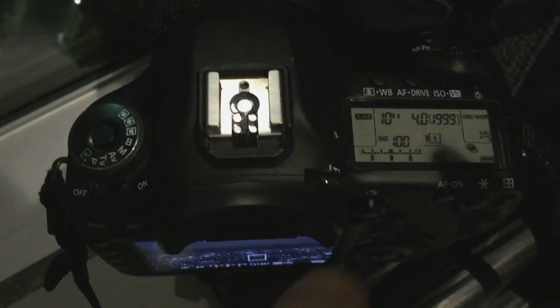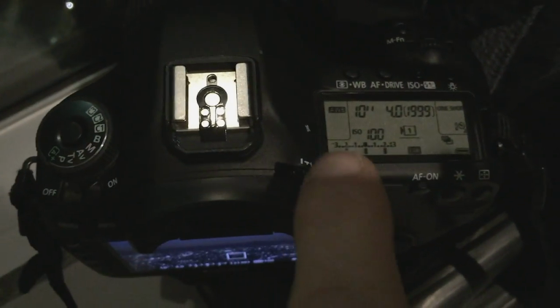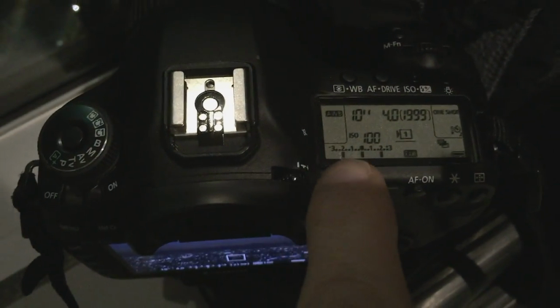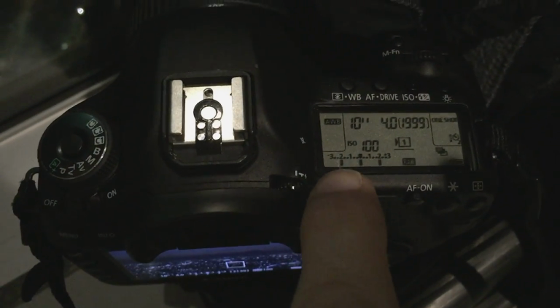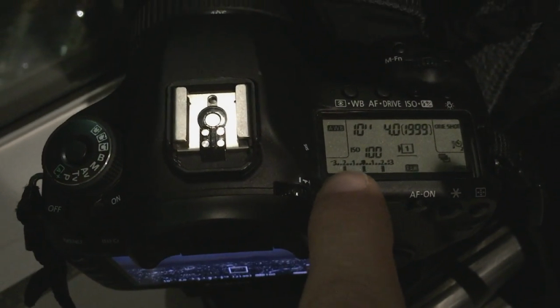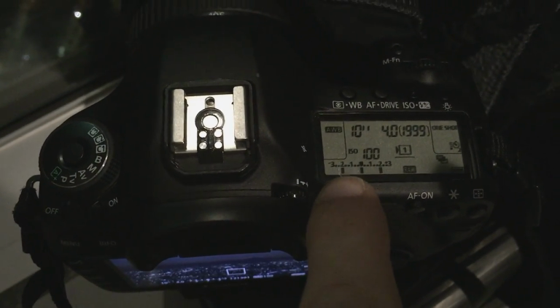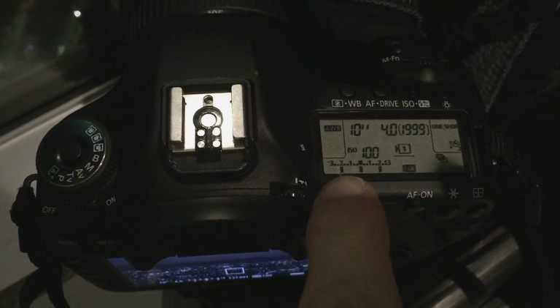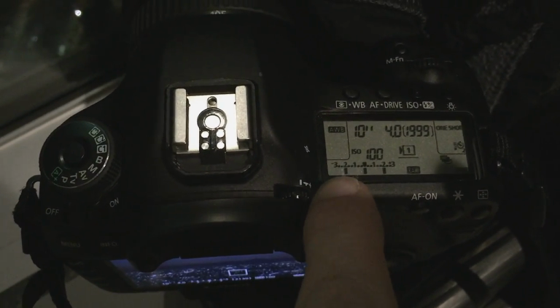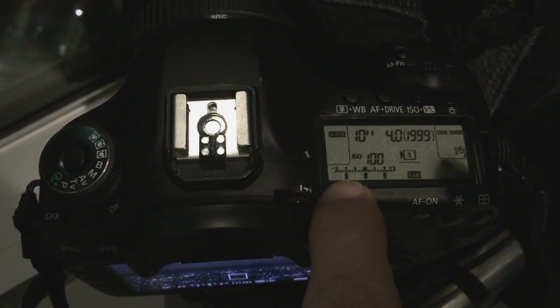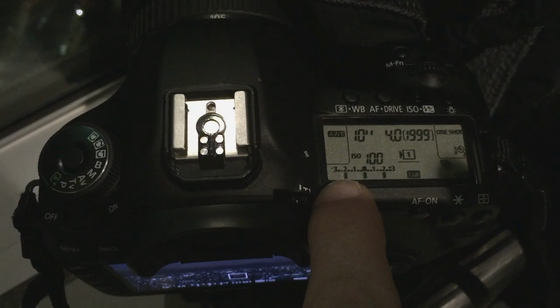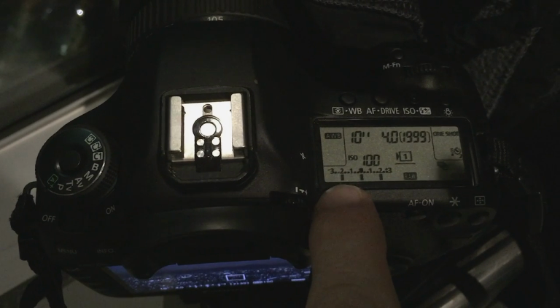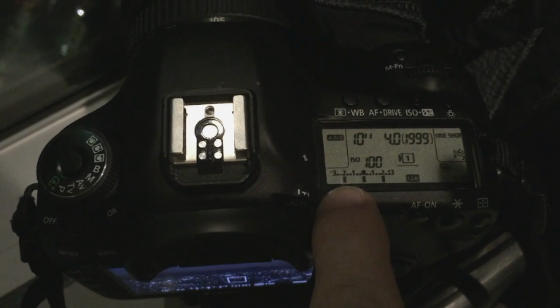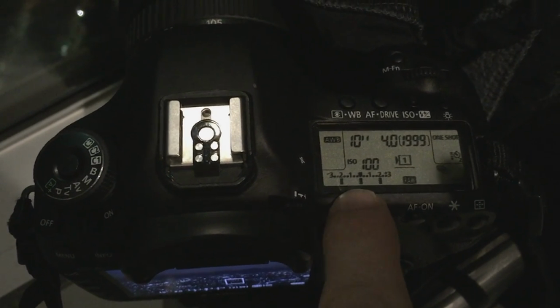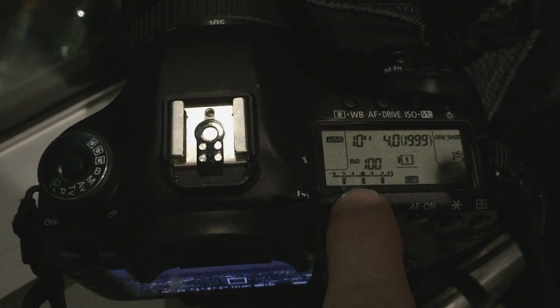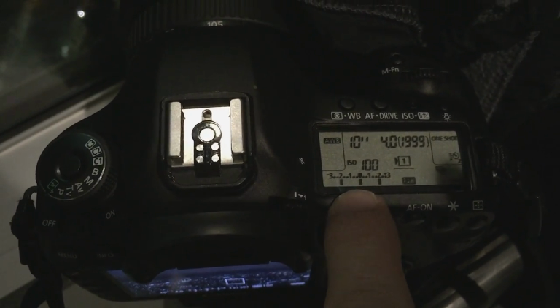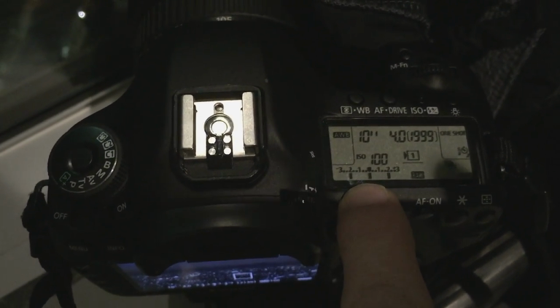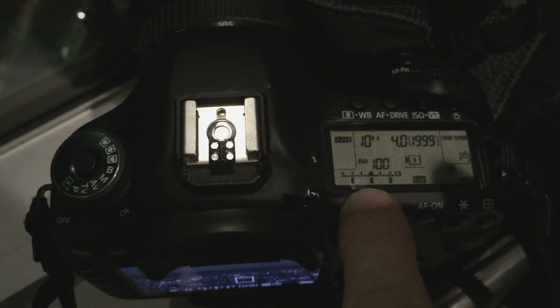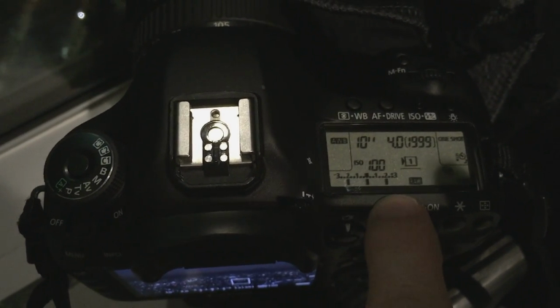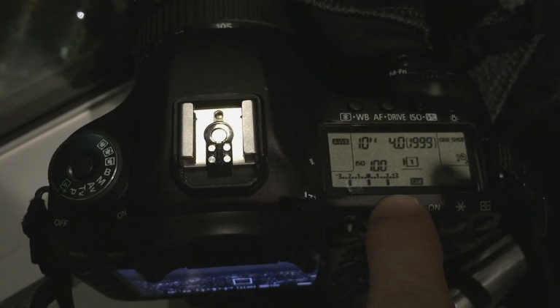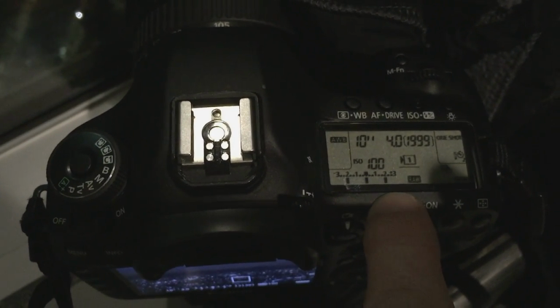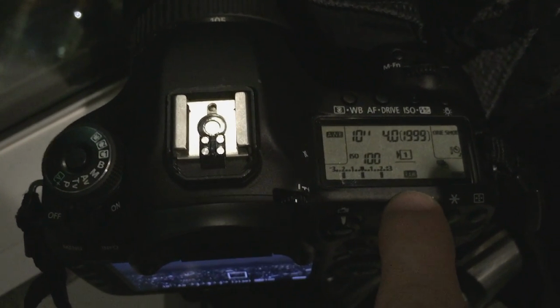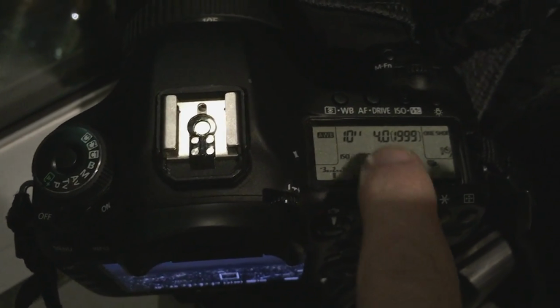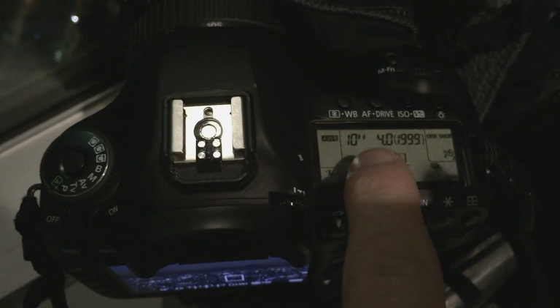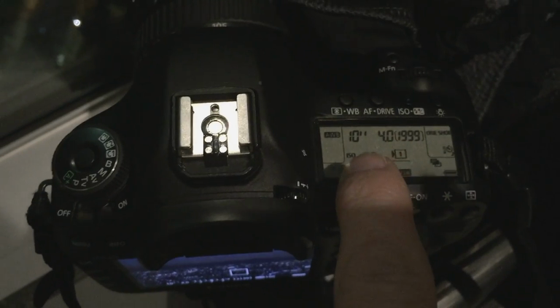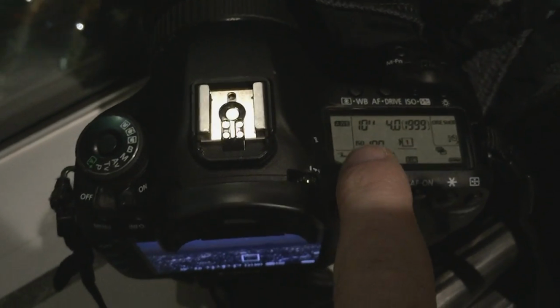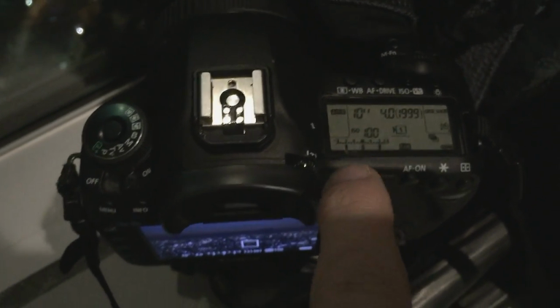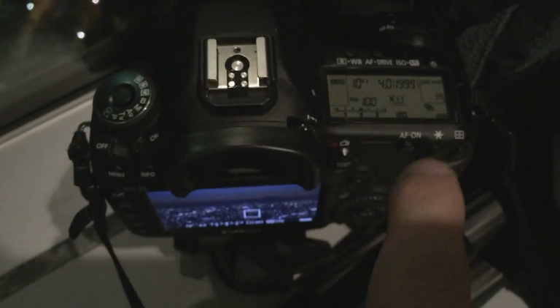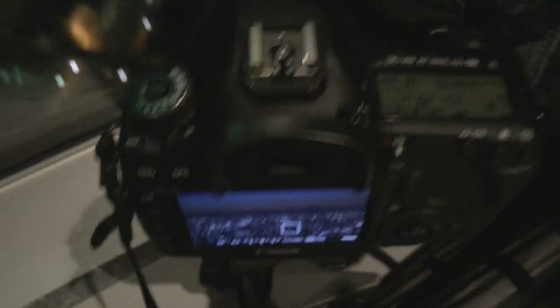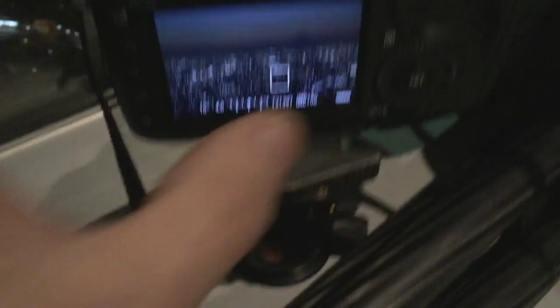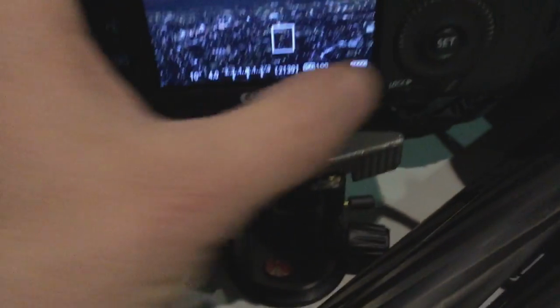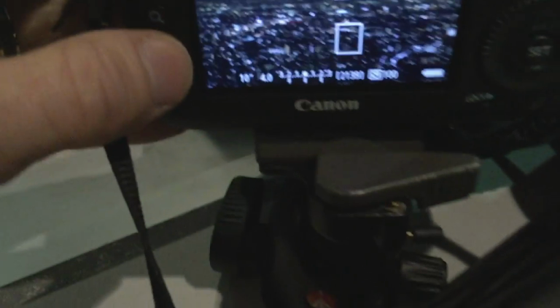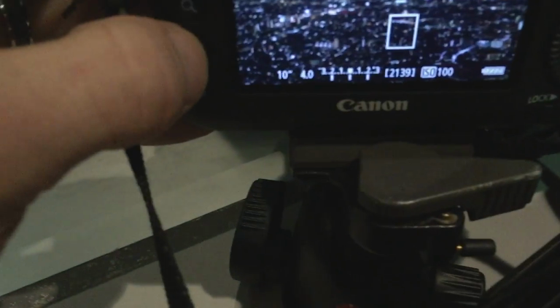To go over my settings quickly: I'm shooting aperture priority with HDR bracketing — one stop below, two stops below, zero, one stop over, and two stops over. I'm shooting at f/4 because it's nighttime, and ISO 100.